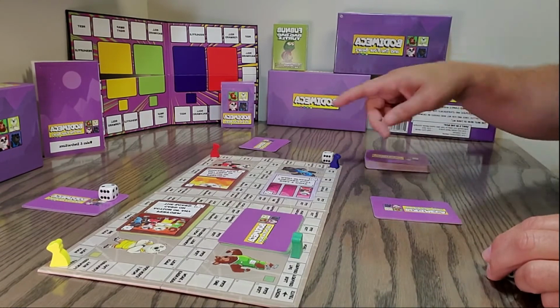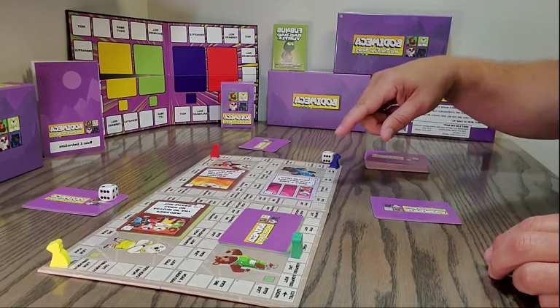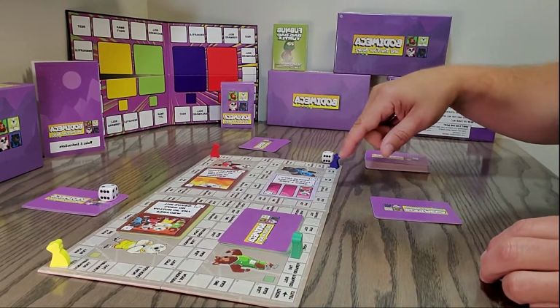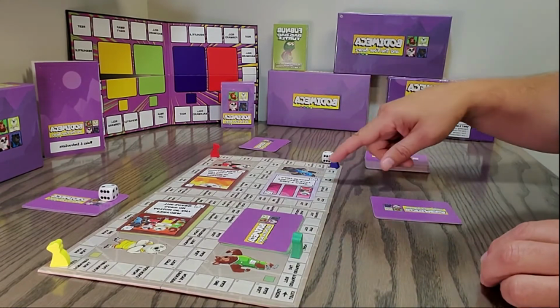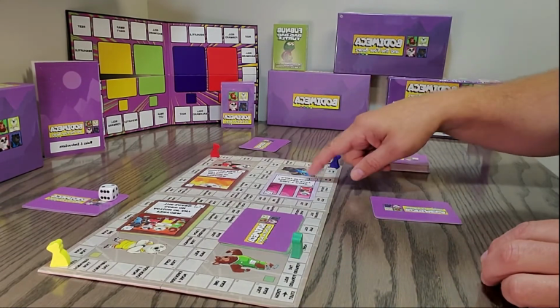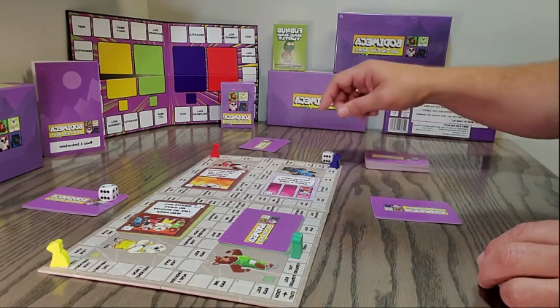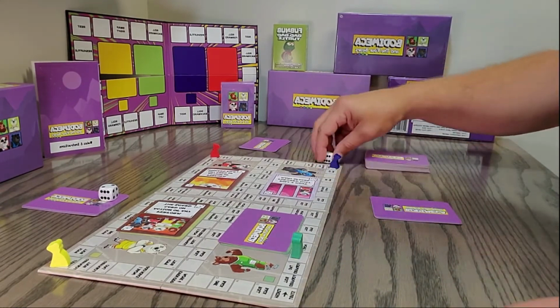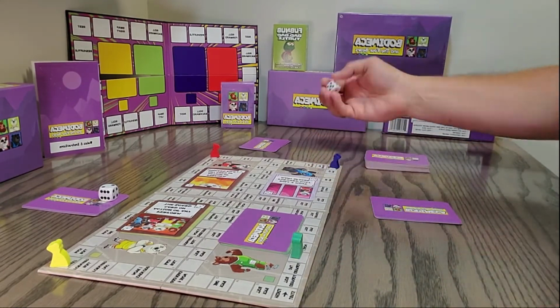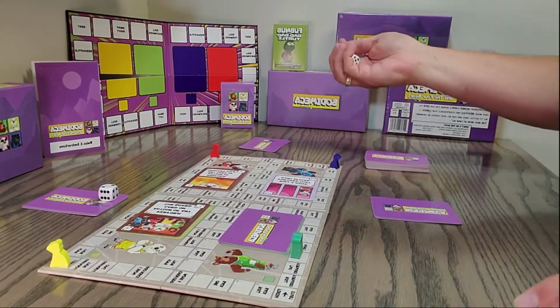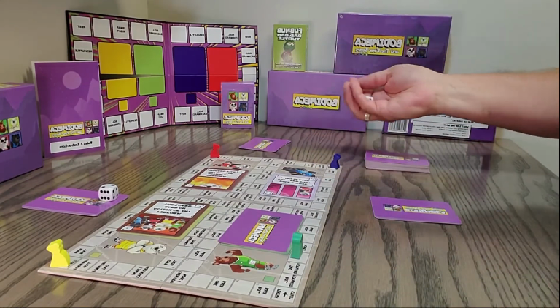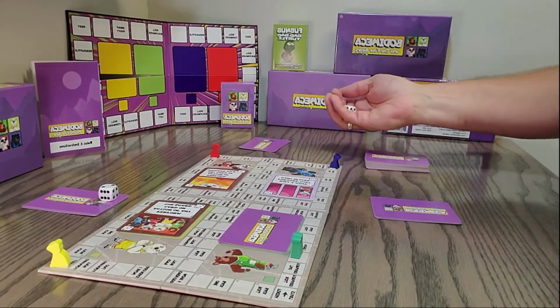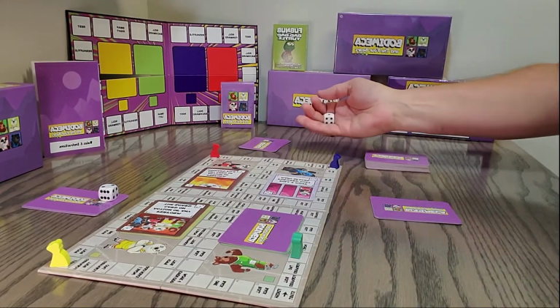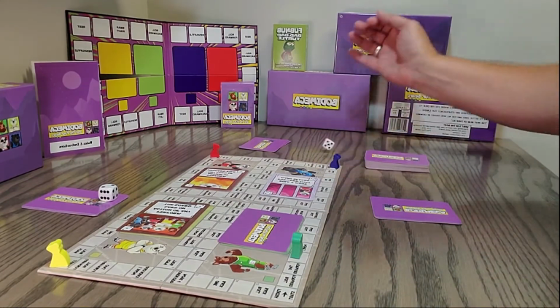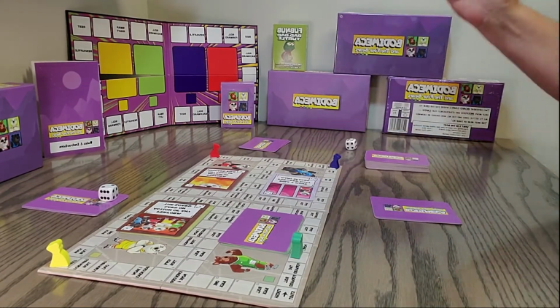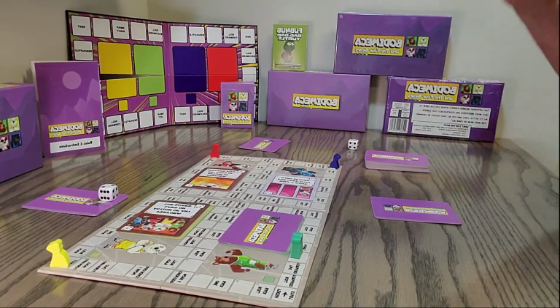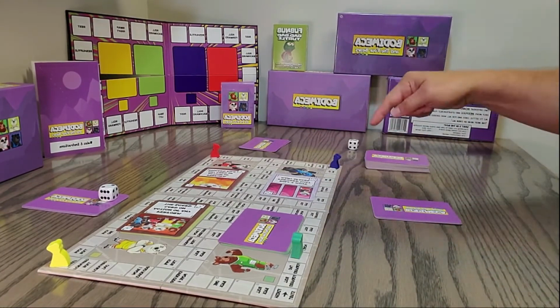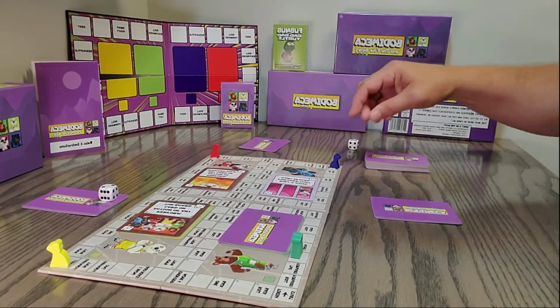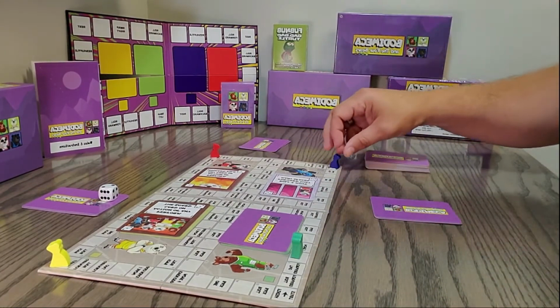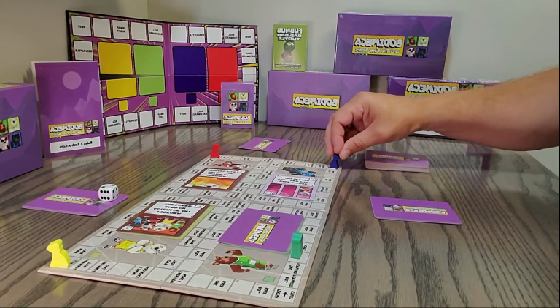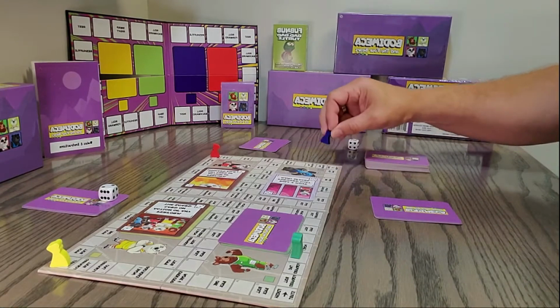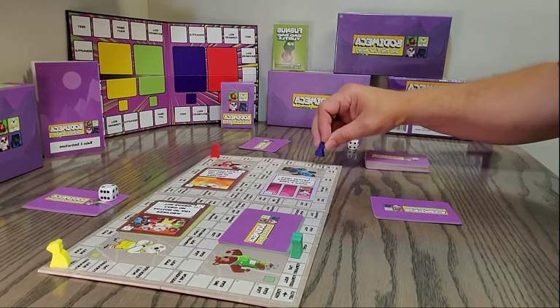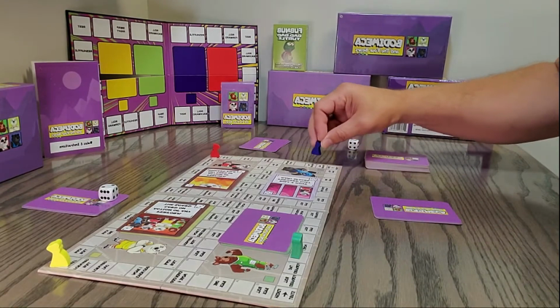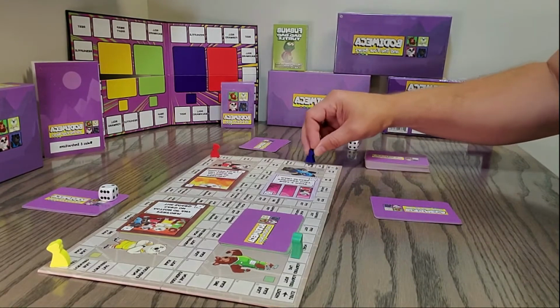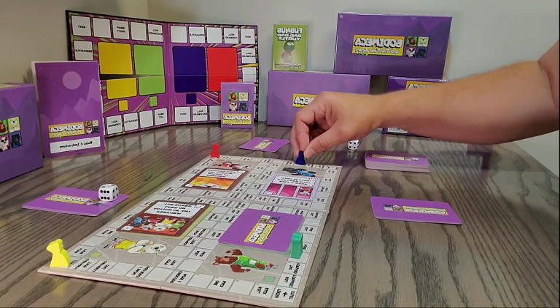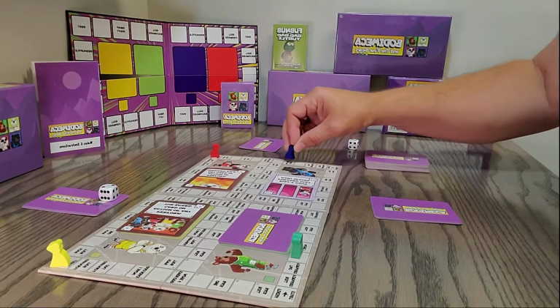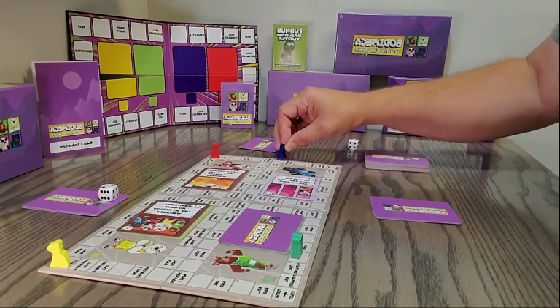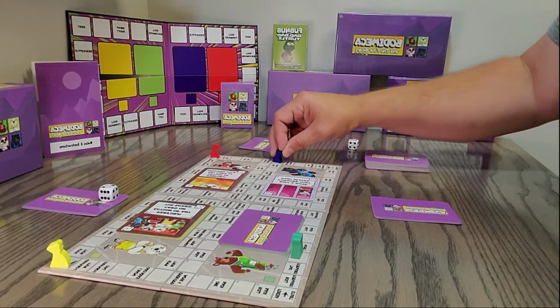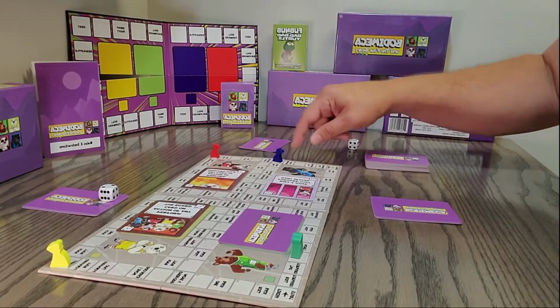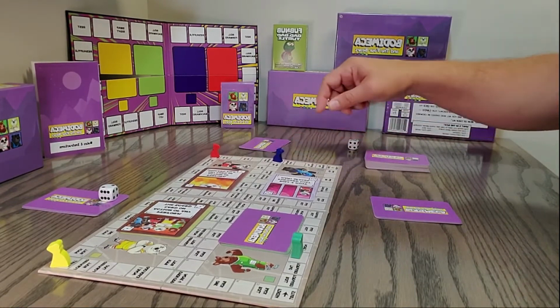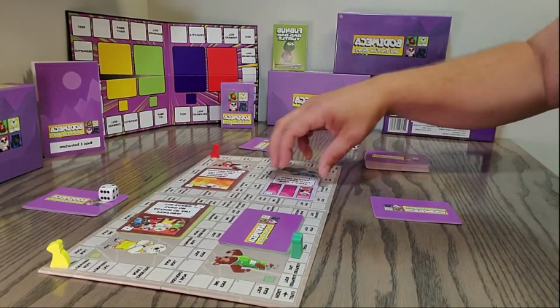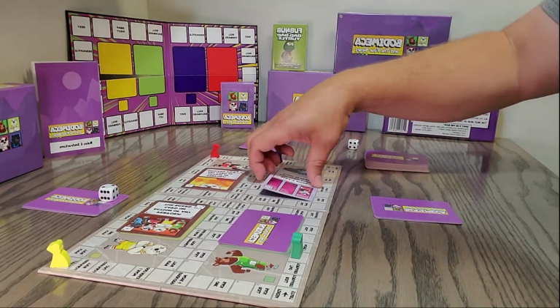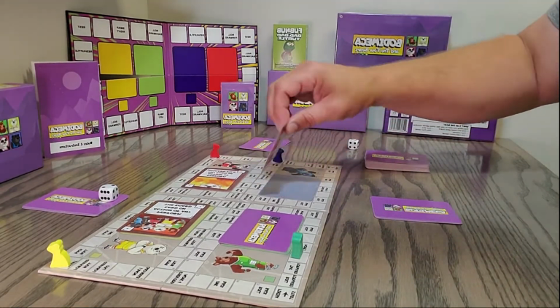The second place player has 'roll and move forward that many spaces.' They roll a five and move one, two, three, four, five spaces. That's a safe space, so they're good.